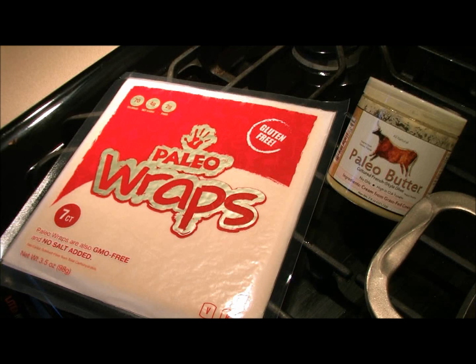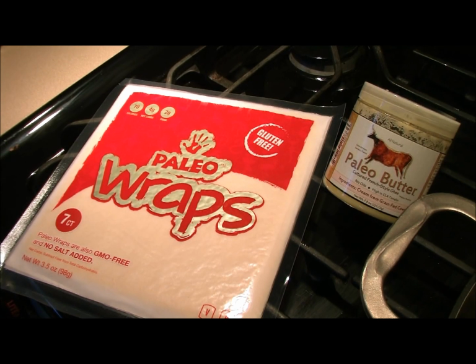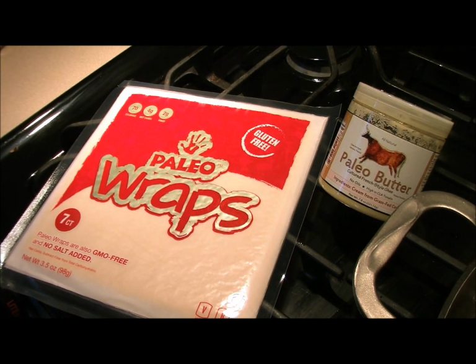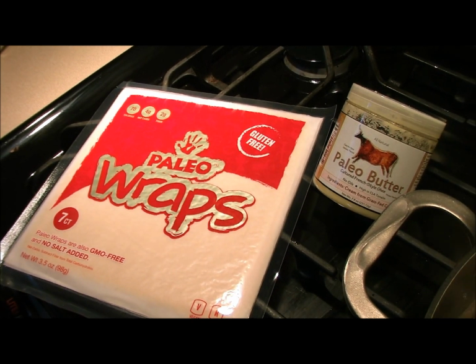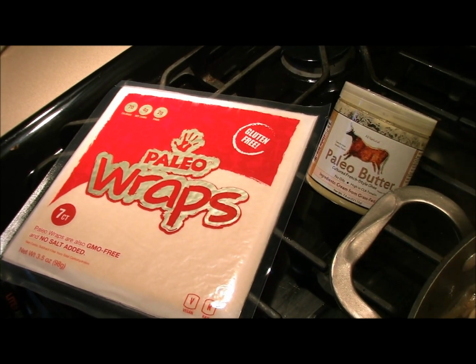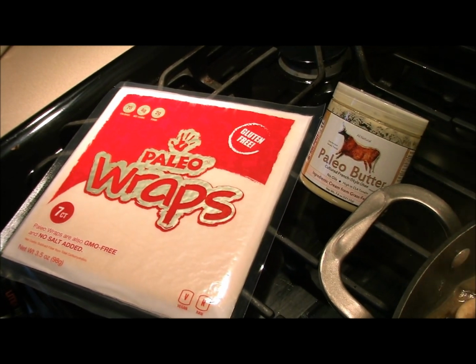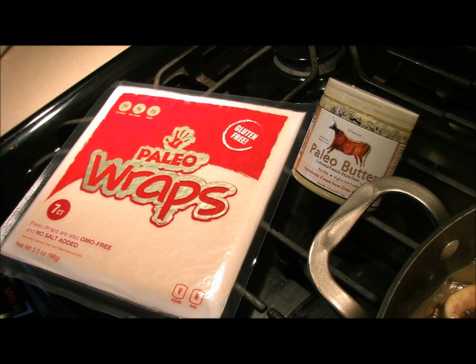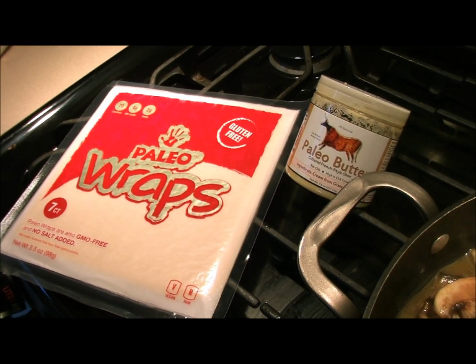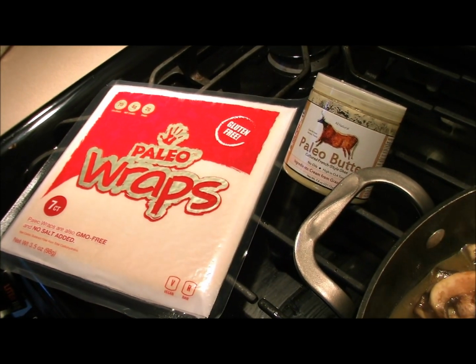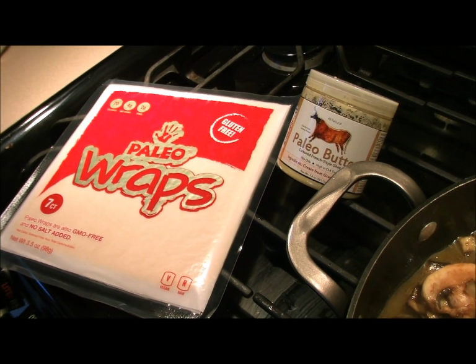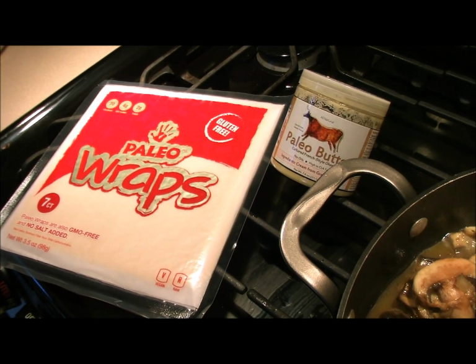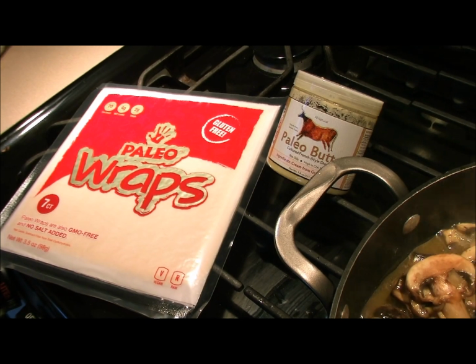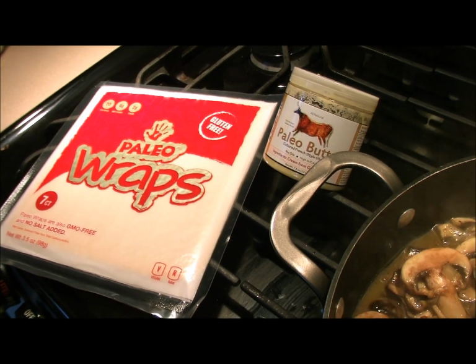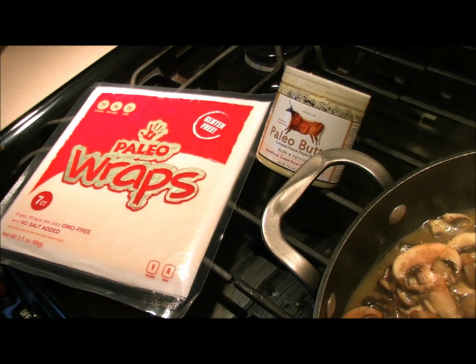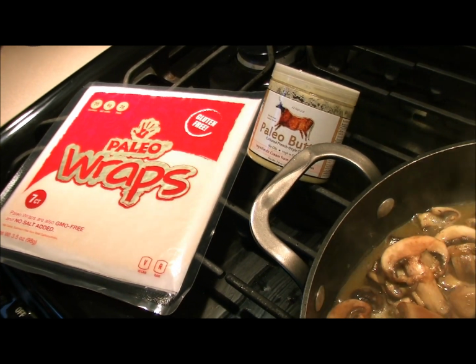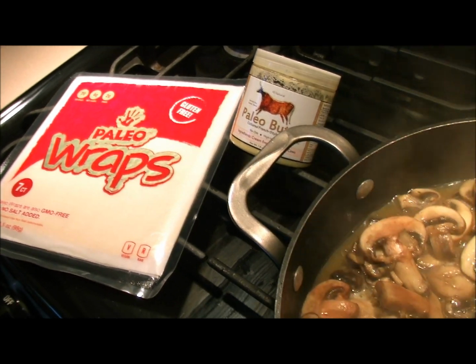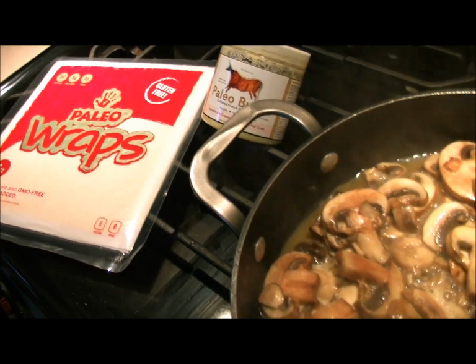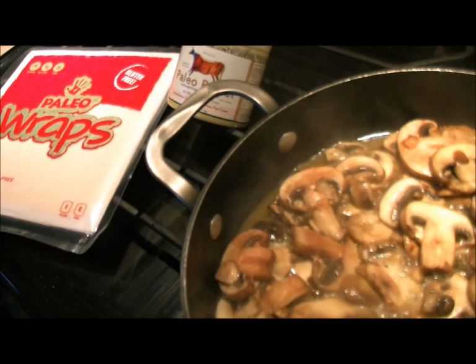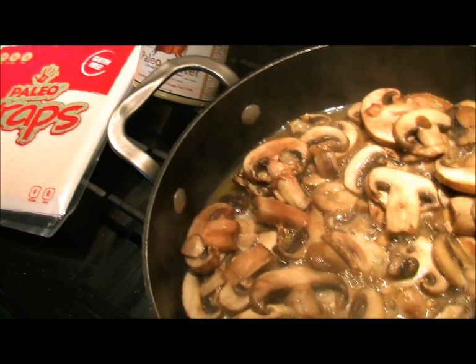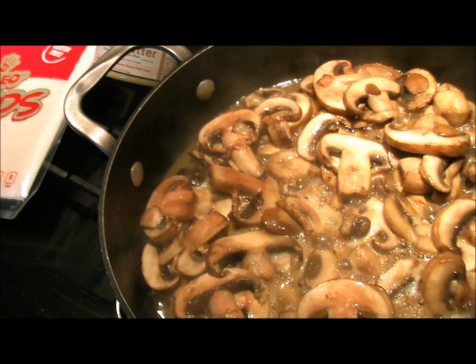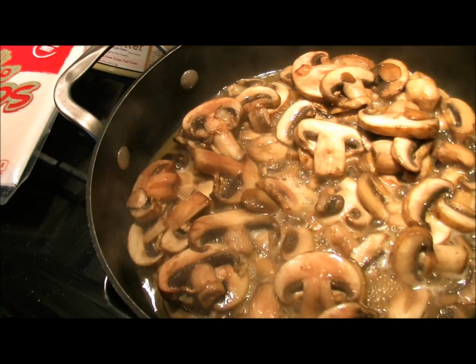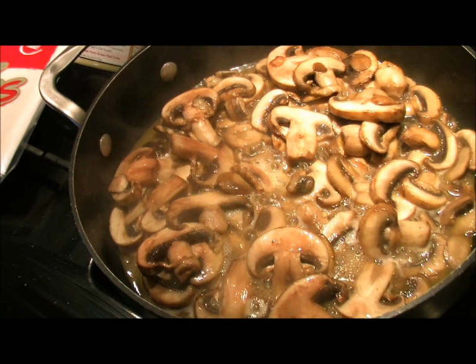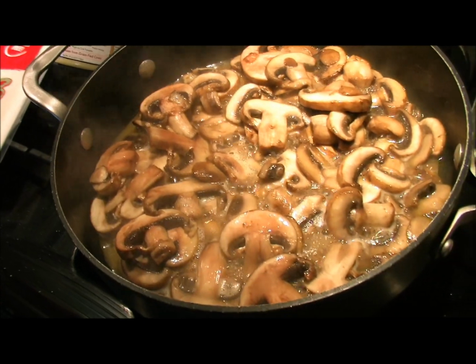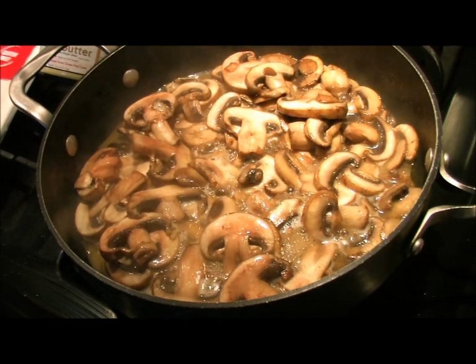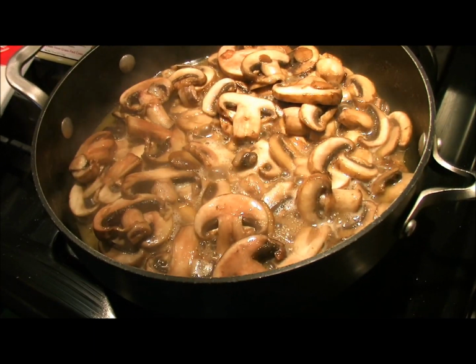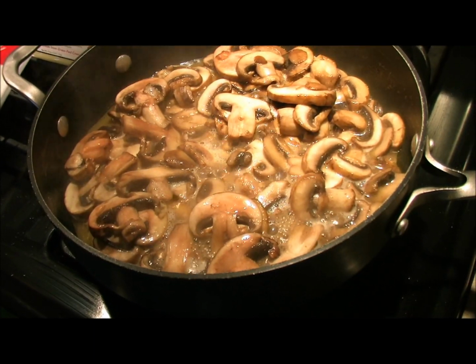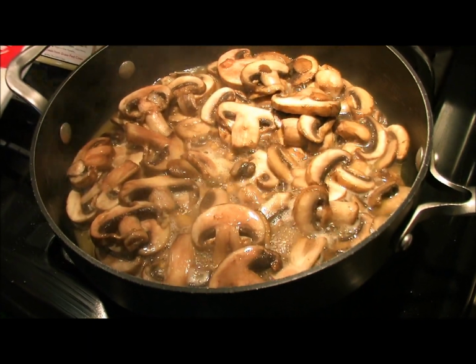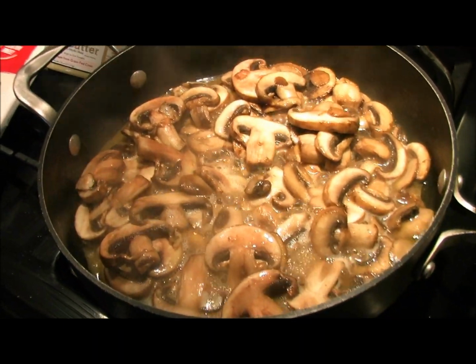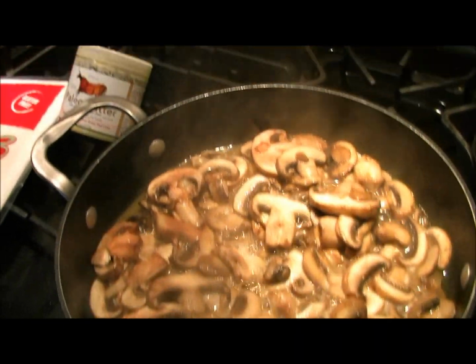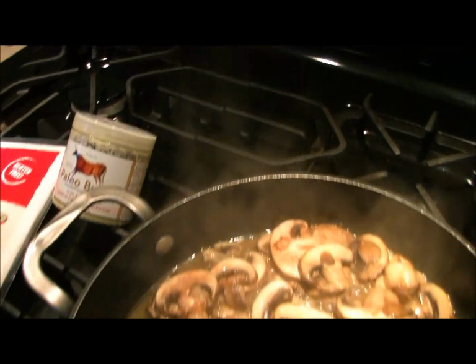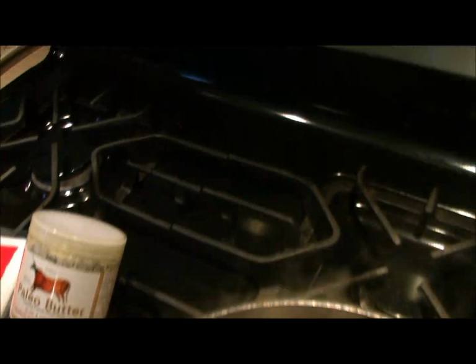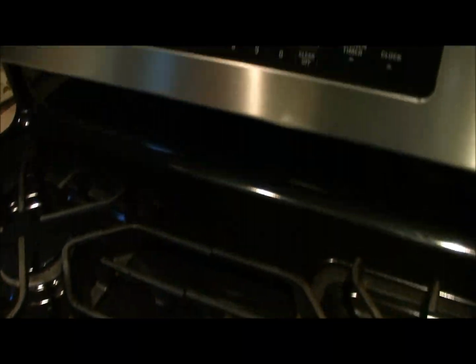Hello paleo friends, it's Rachel and Dan from Primal for Life, and we are cooking up a creamy mushroom lemon chicken wrap for dinner. We have our chicken in the oven — it's really simple, just some chicken breasts with some coconut oil.